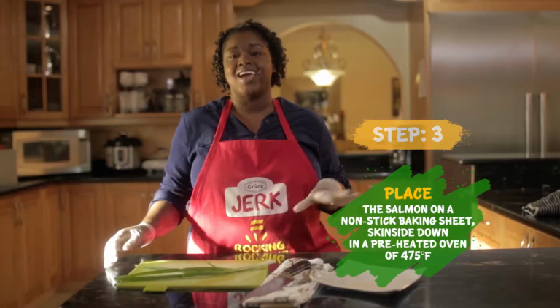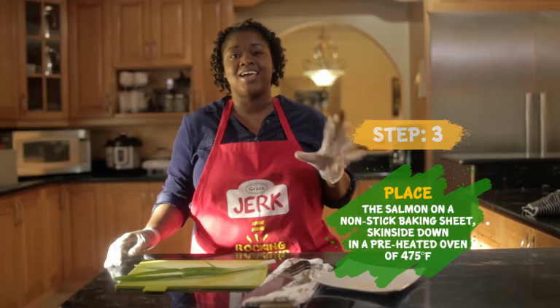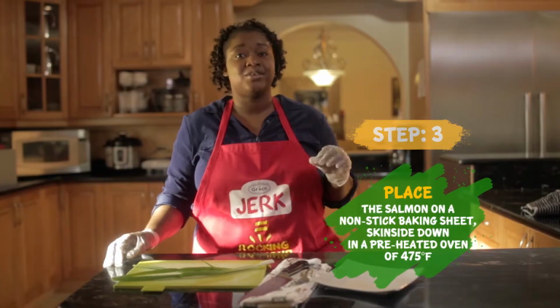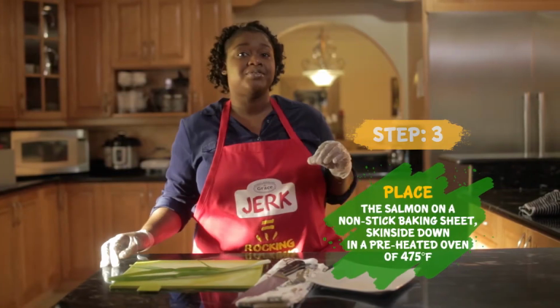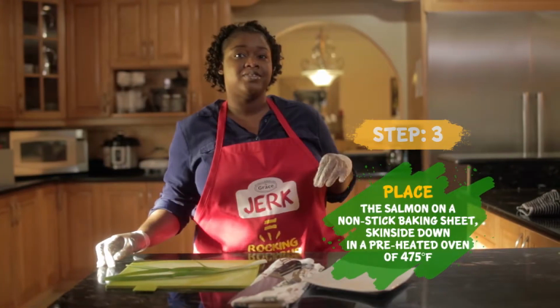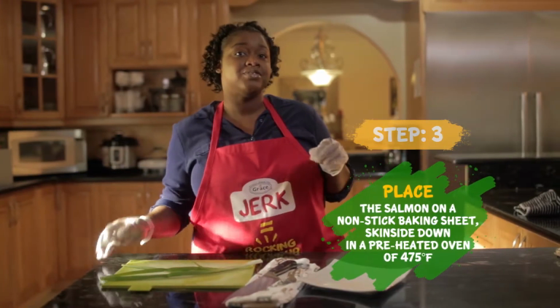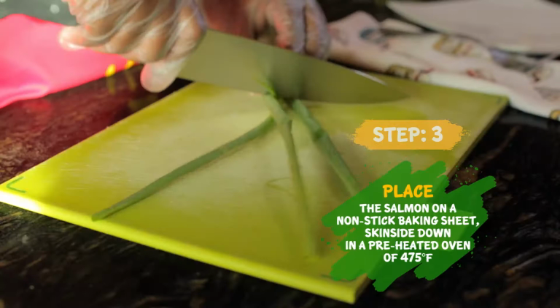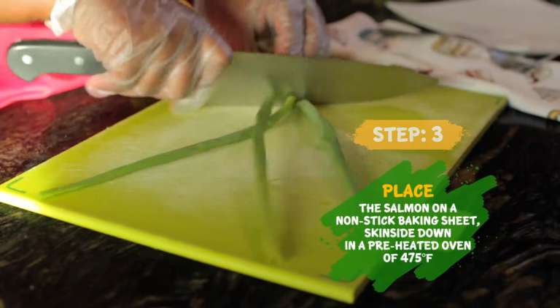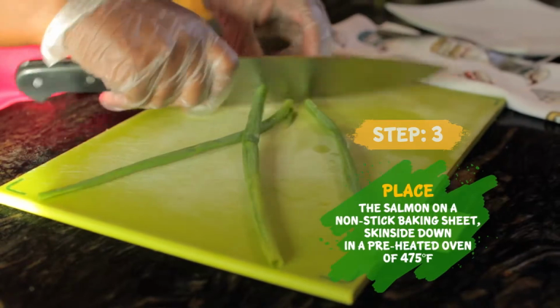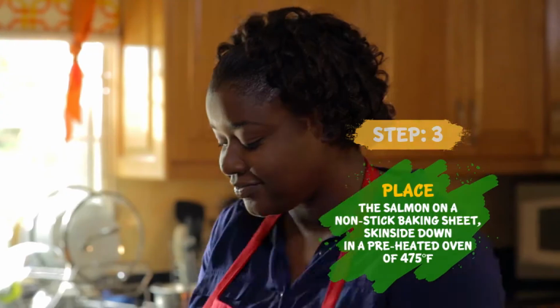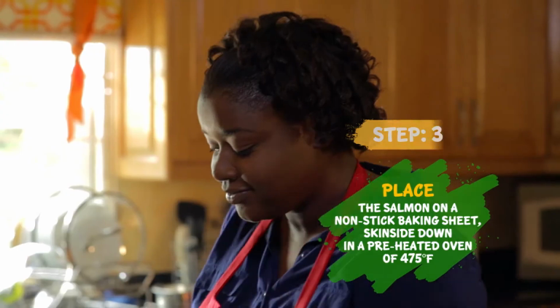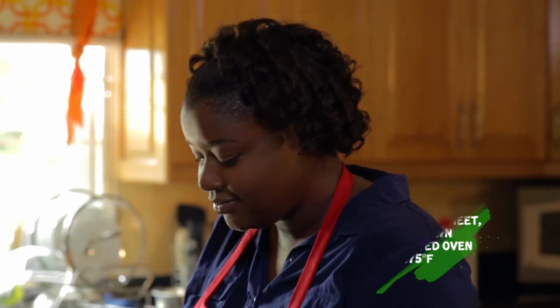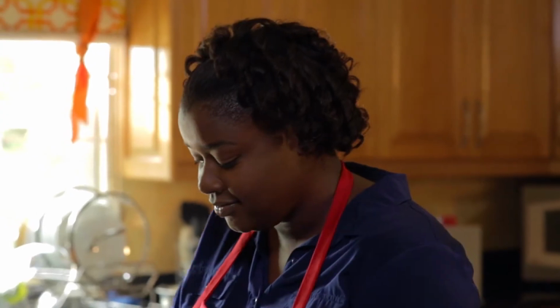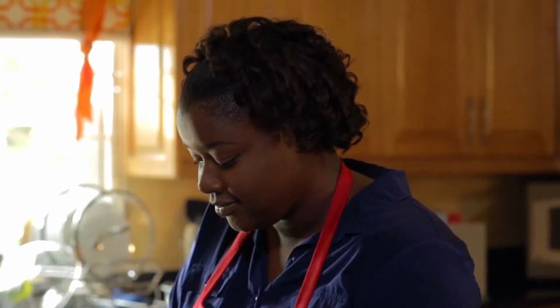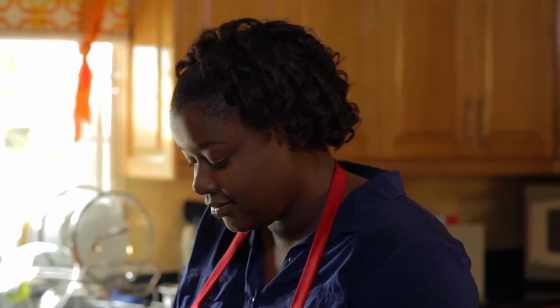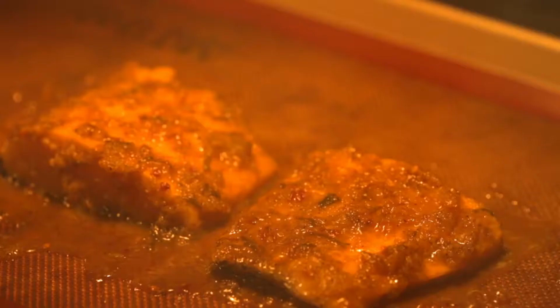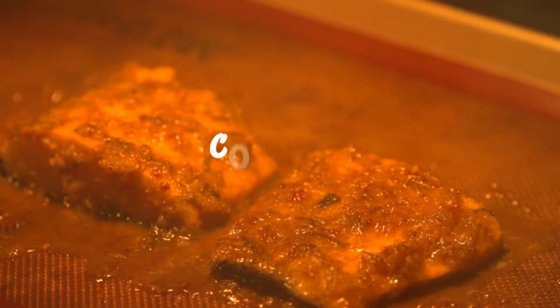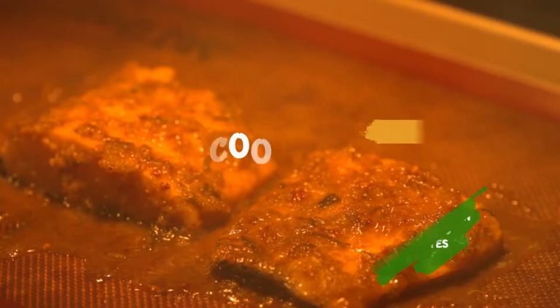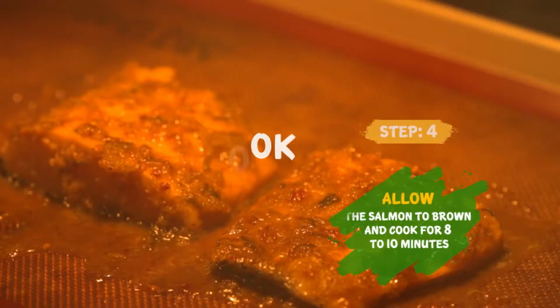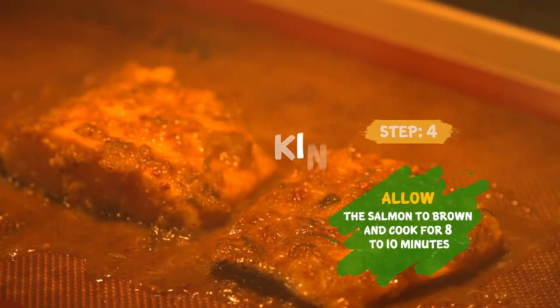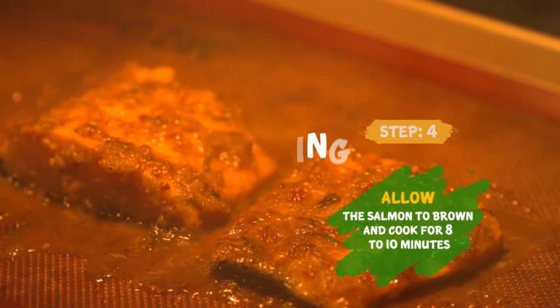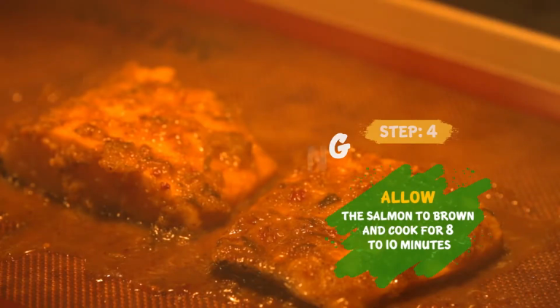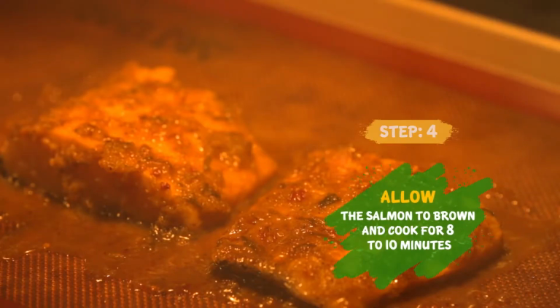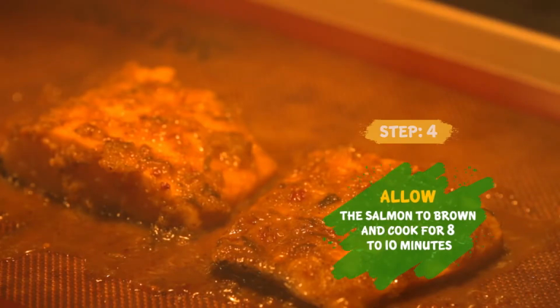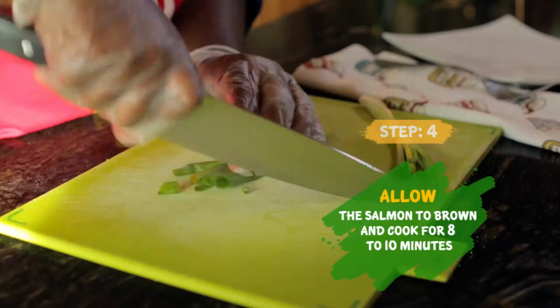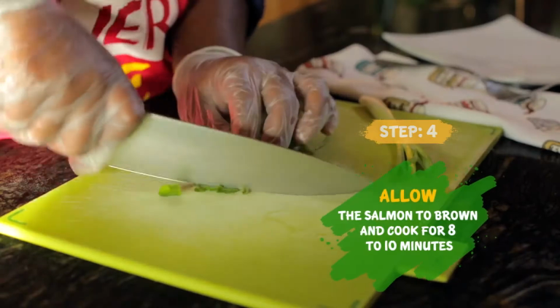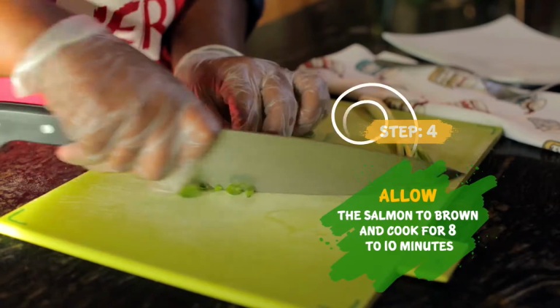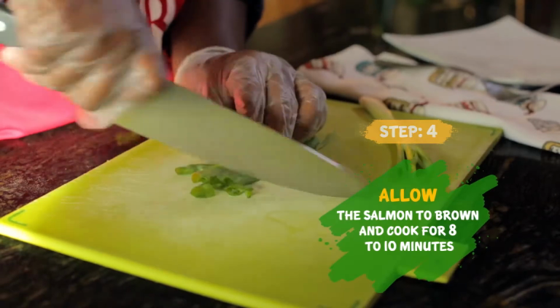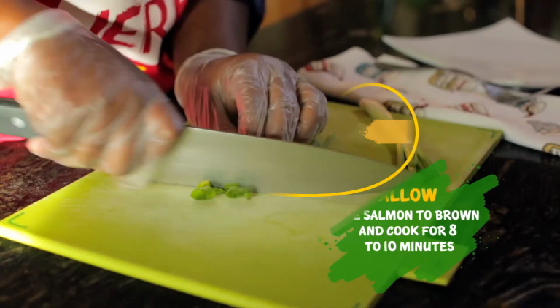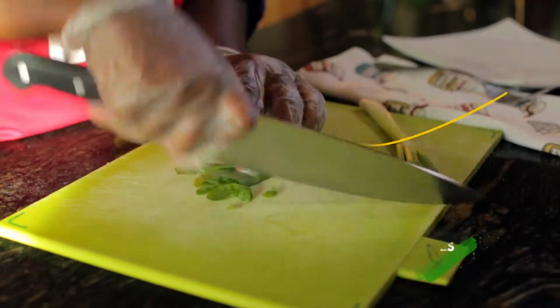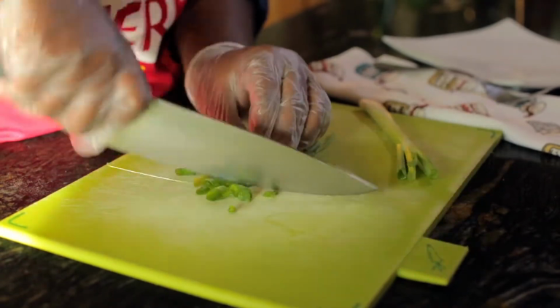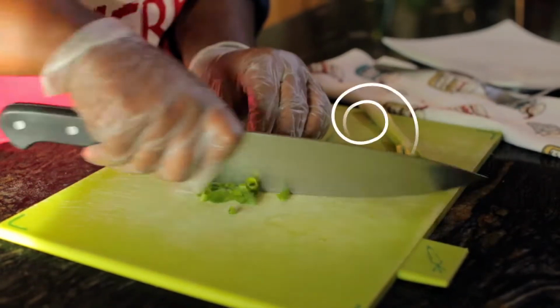I love the flavor of scallions on my jerk salmon. So while it's in the oven cooking along, I'm just gonna prep some scallions to garnish on top.